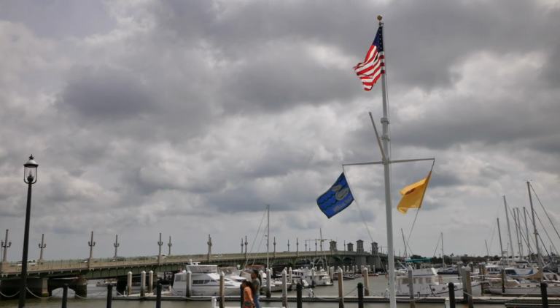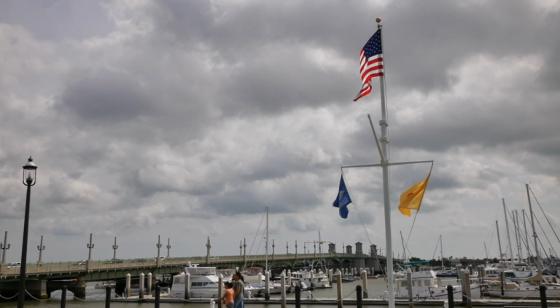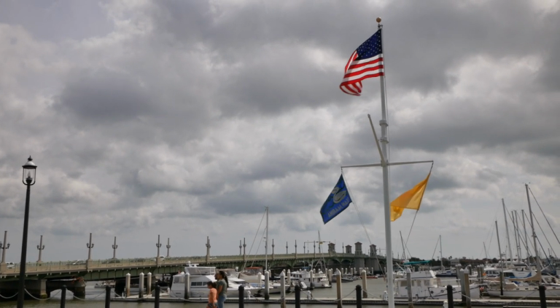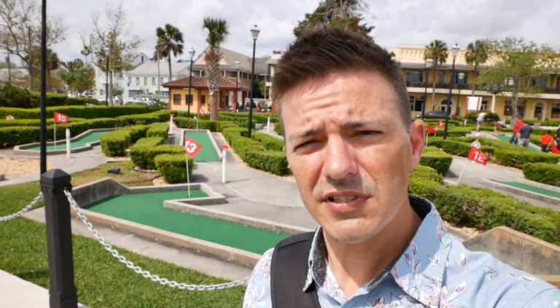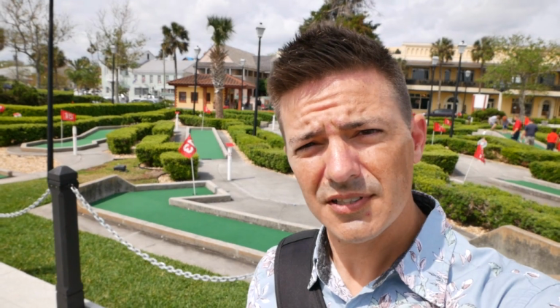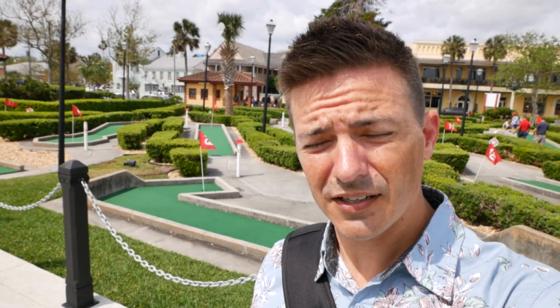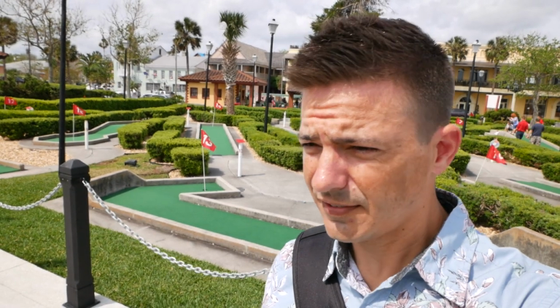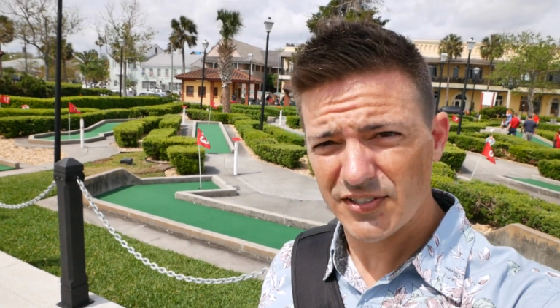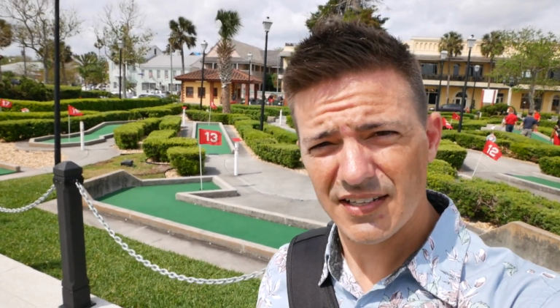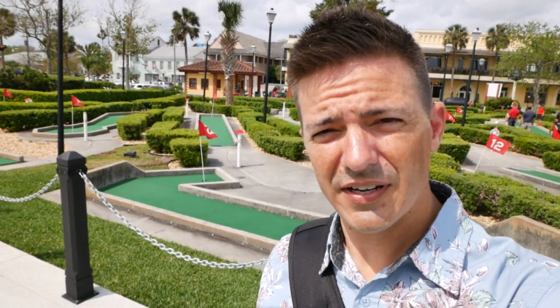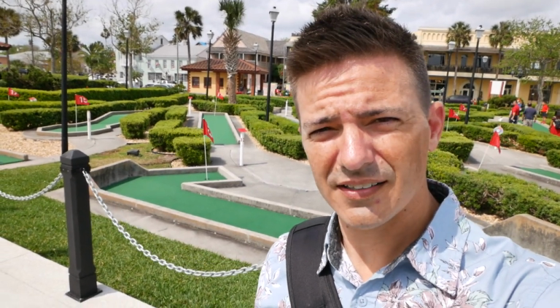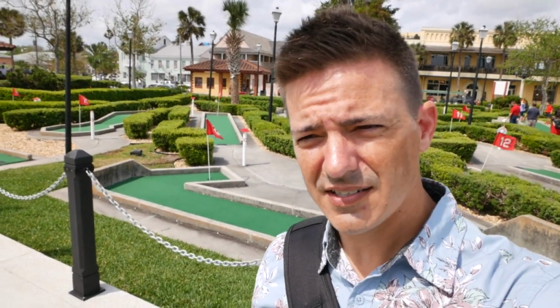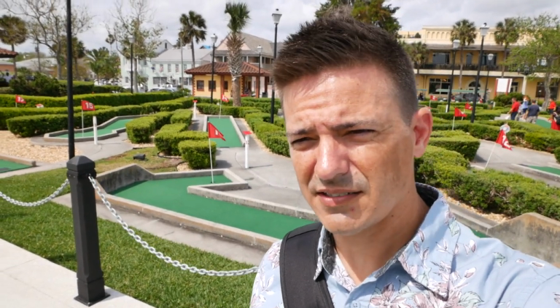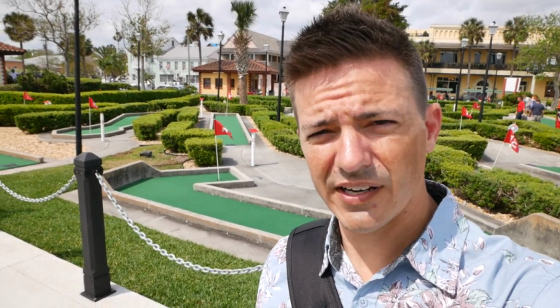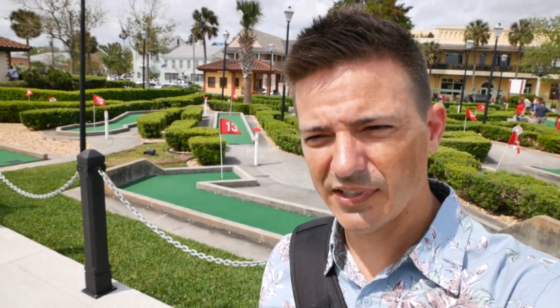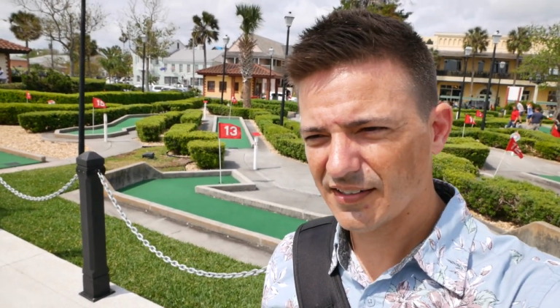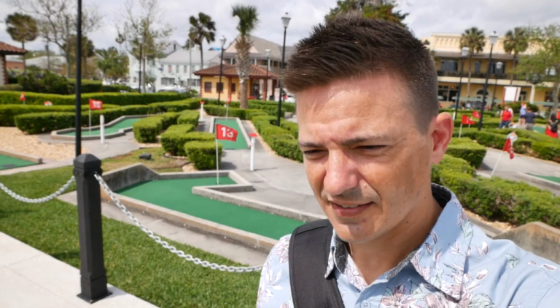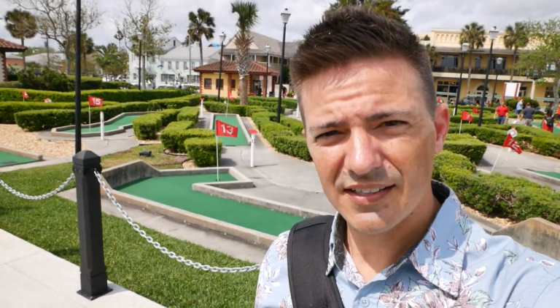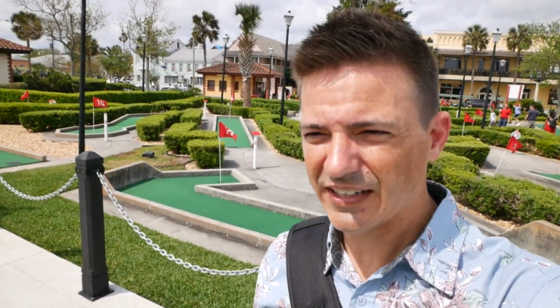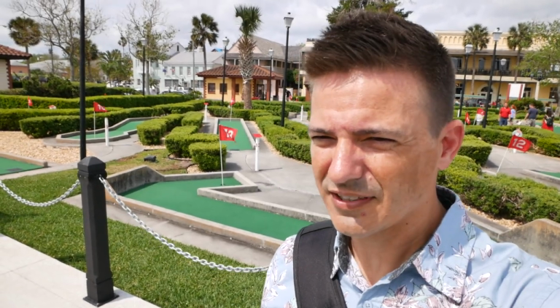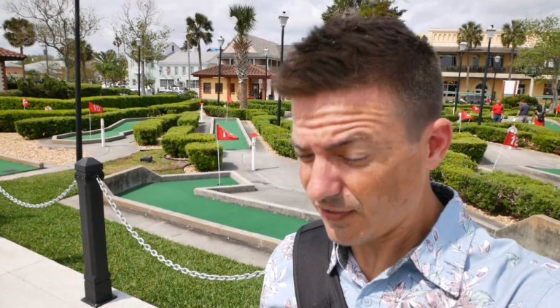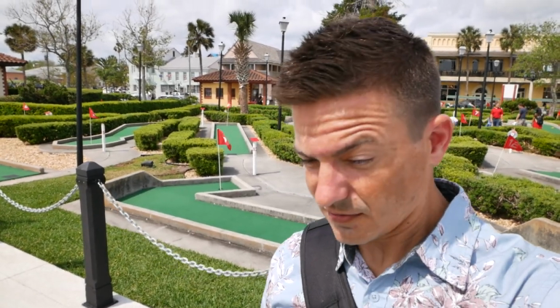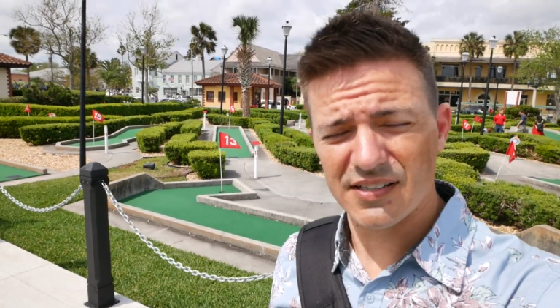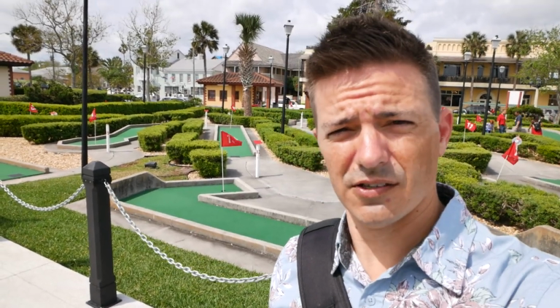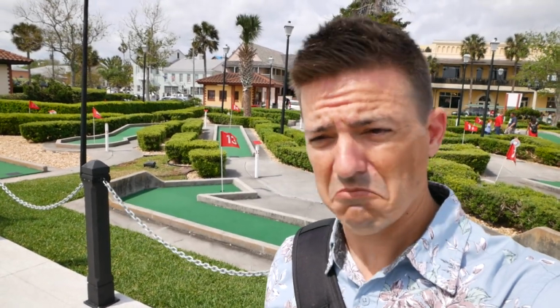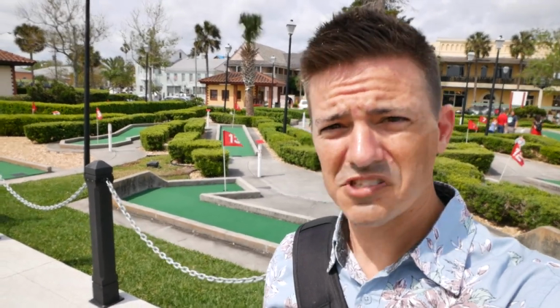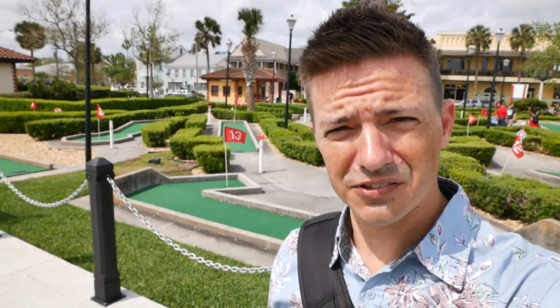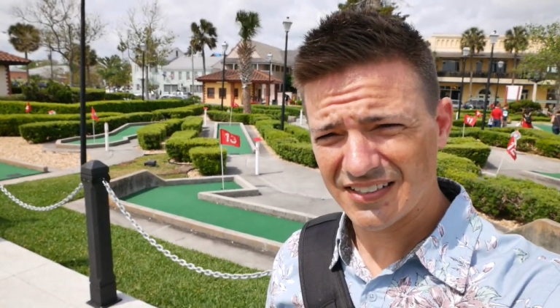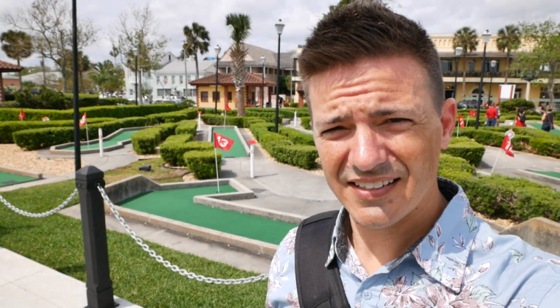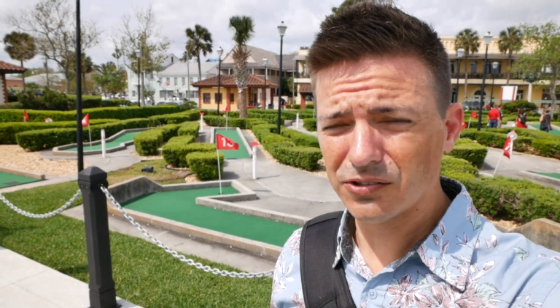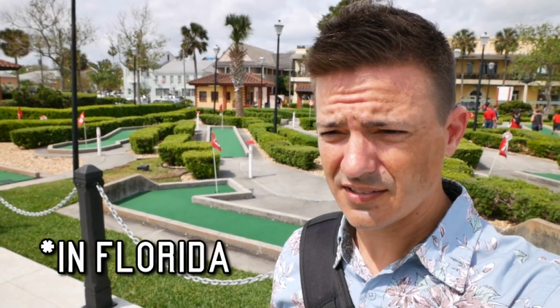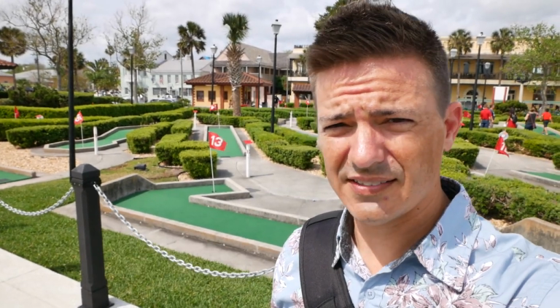Alright, guys, so there we go — the oldest mini-golf in the United States of America. Established 1949. It's really not that old, I guess, but as far as America stuff goes, it's pretty old and is the oldest, so they say.